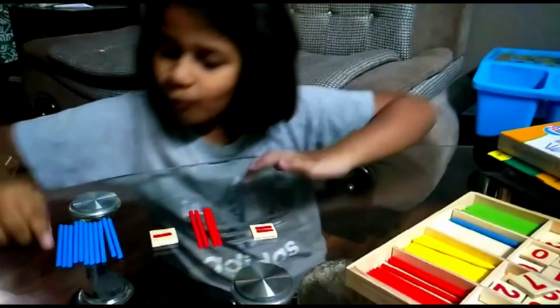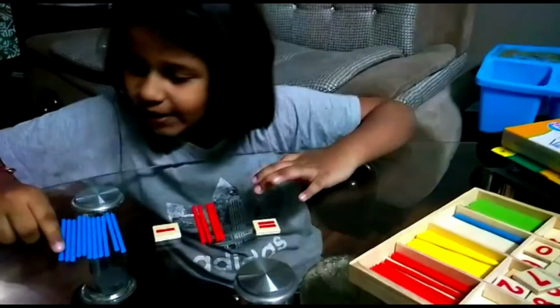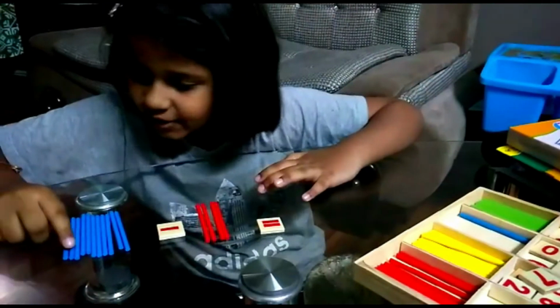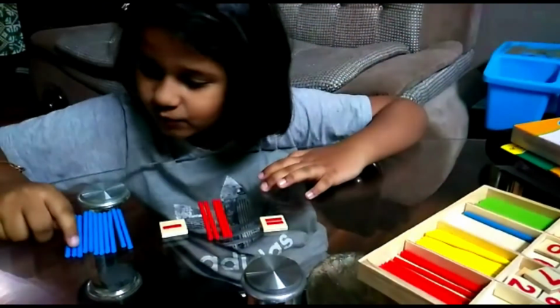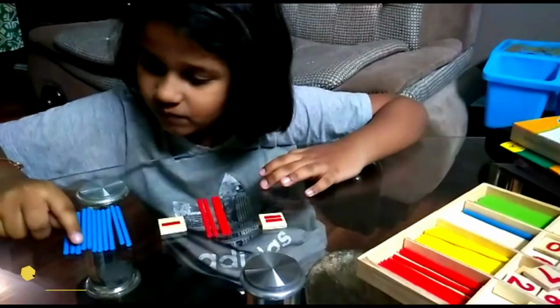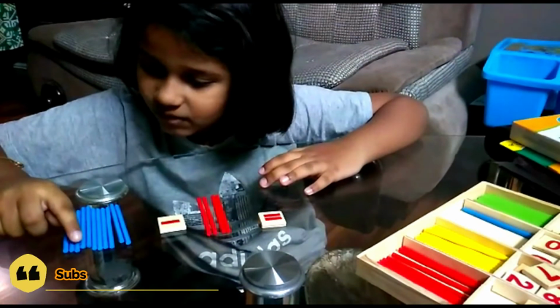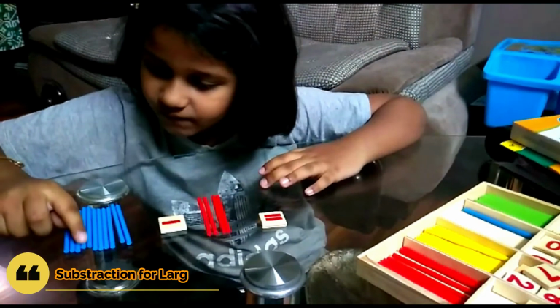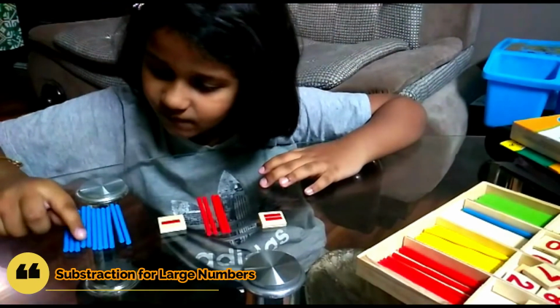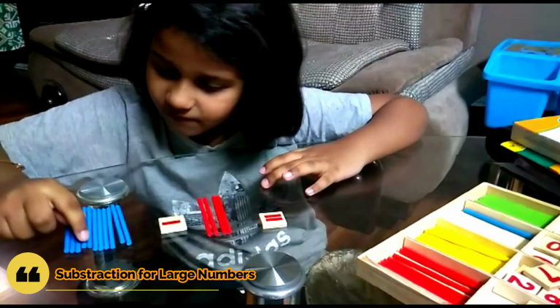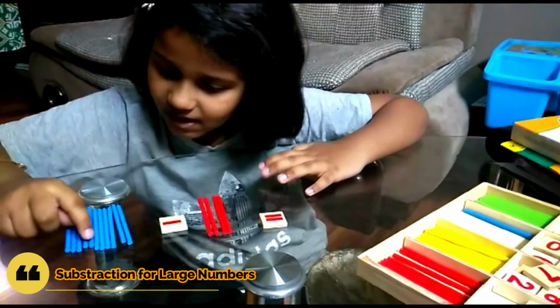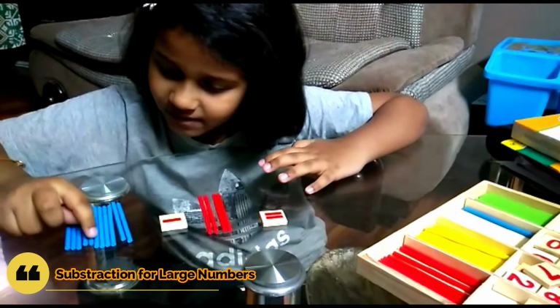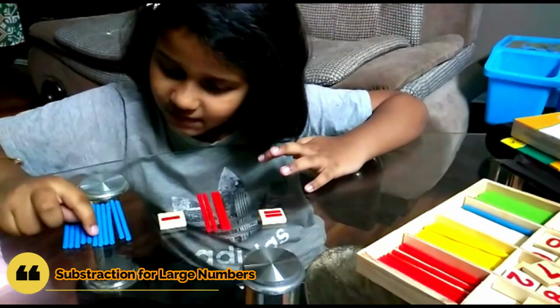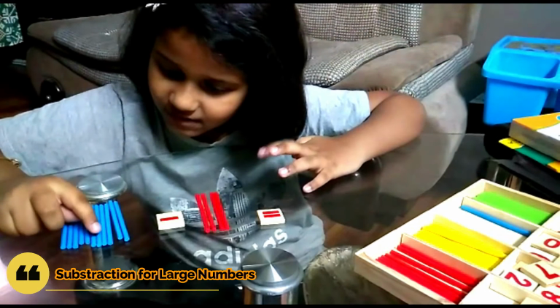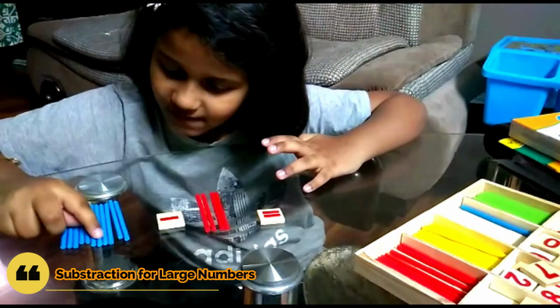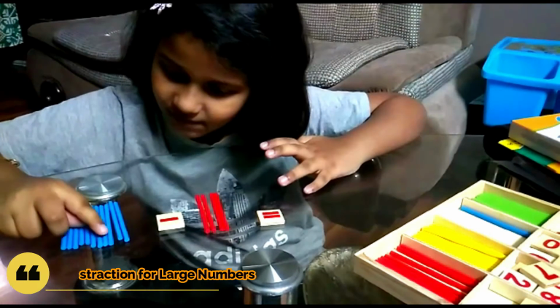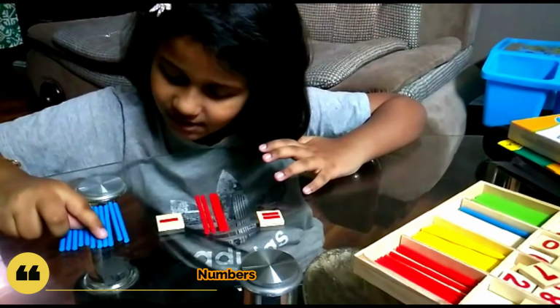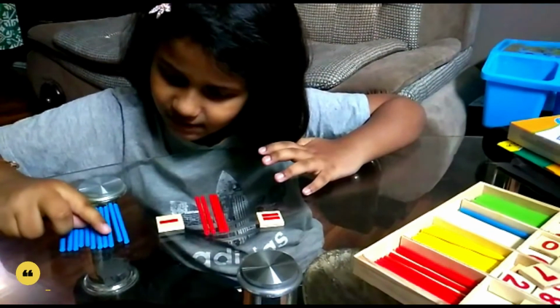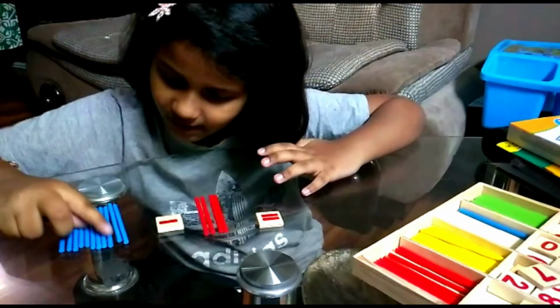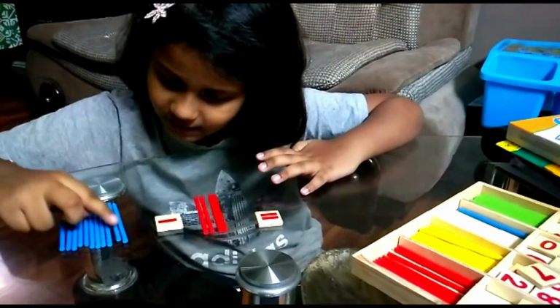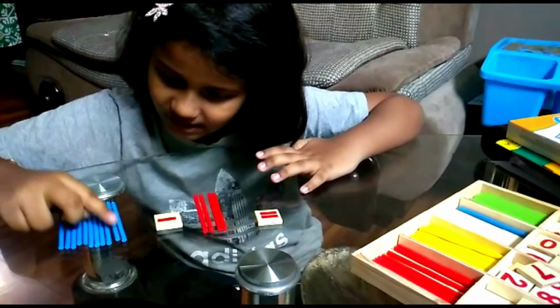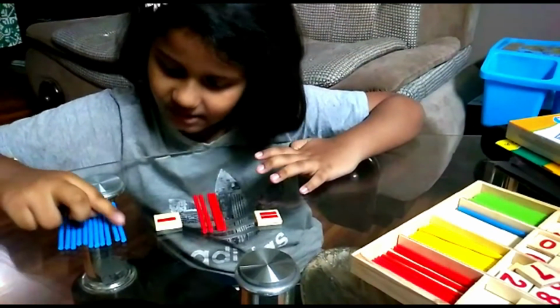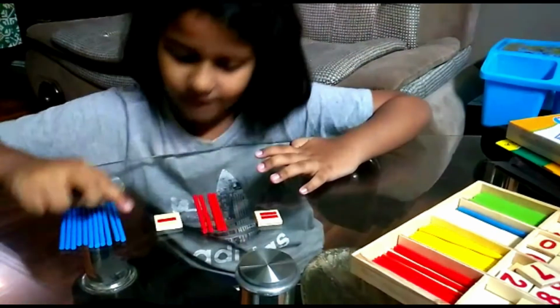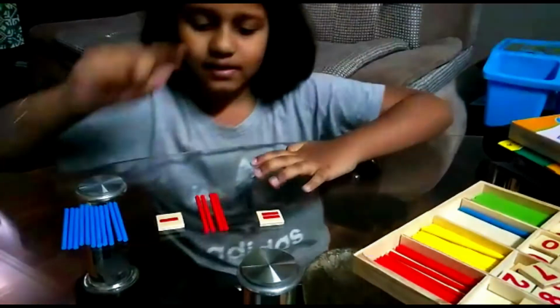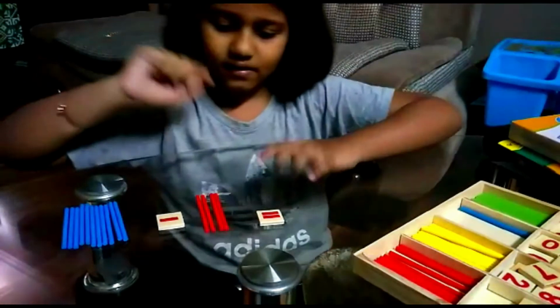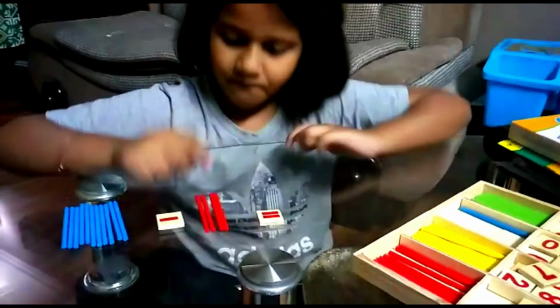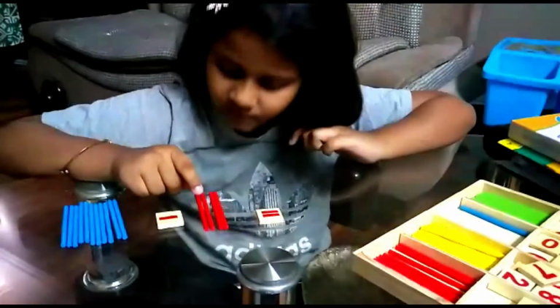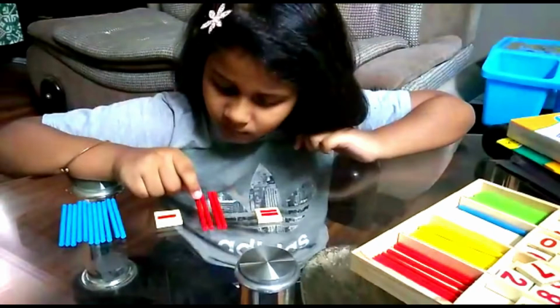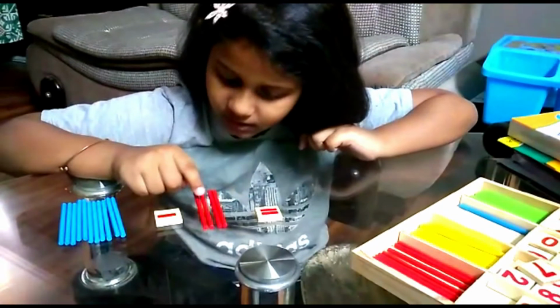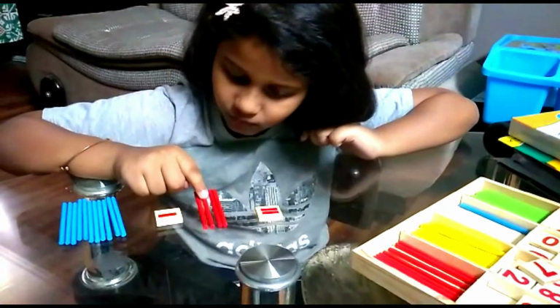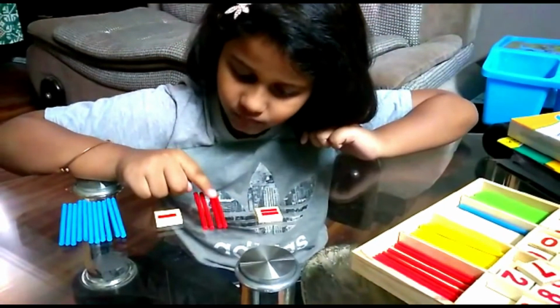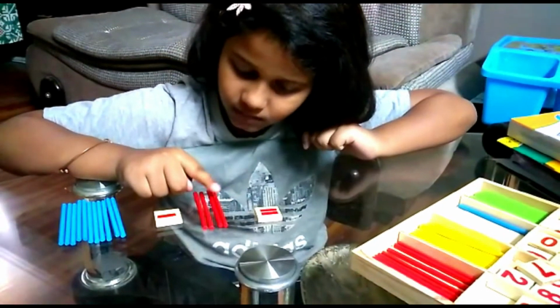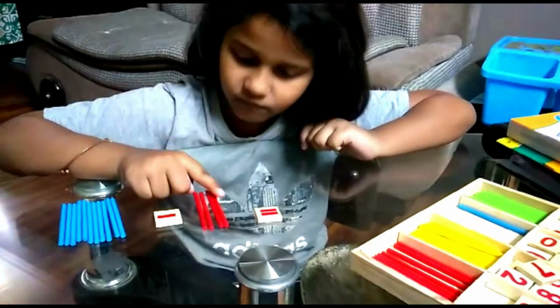One, two, three, four, five, six, seven, eight, nine, ten, eleven. One, two, three, four.